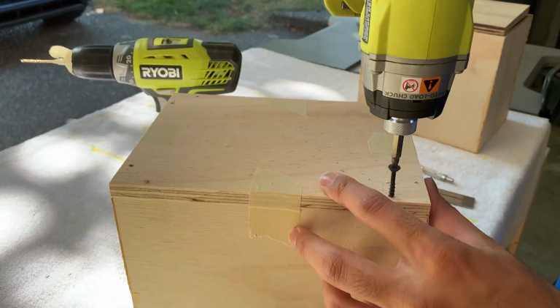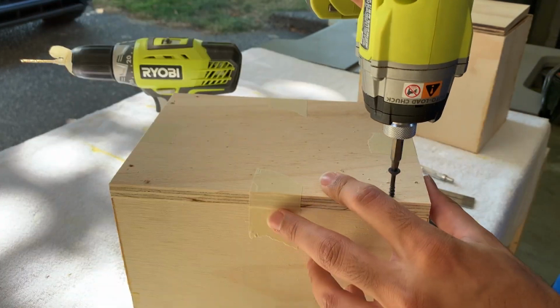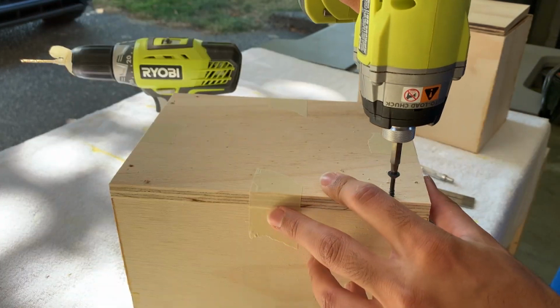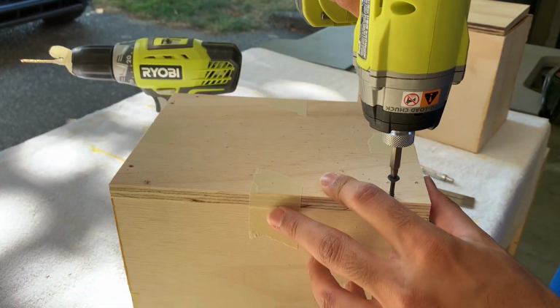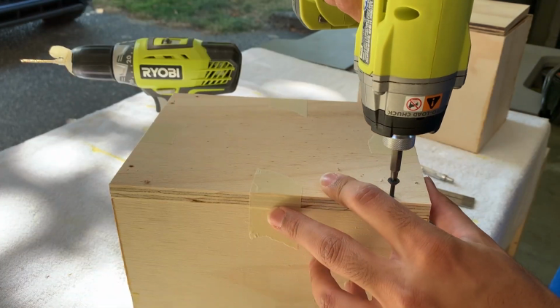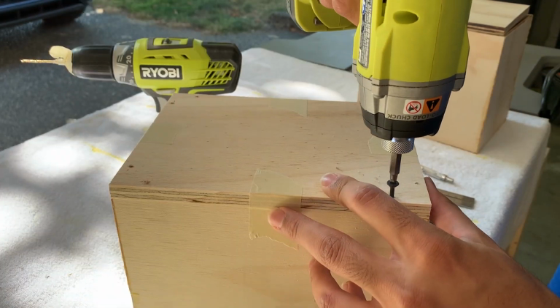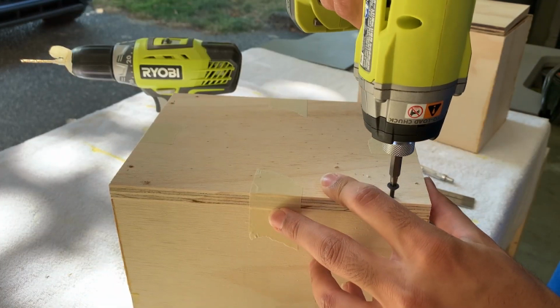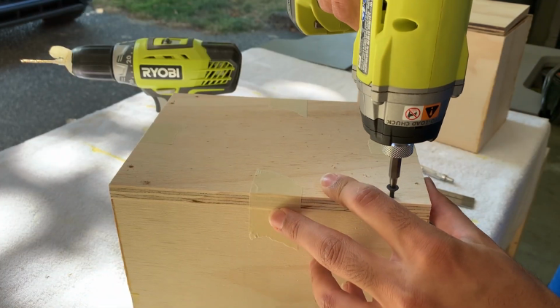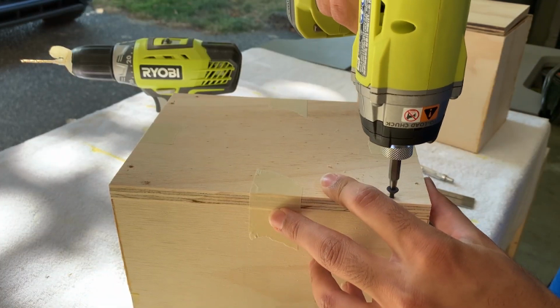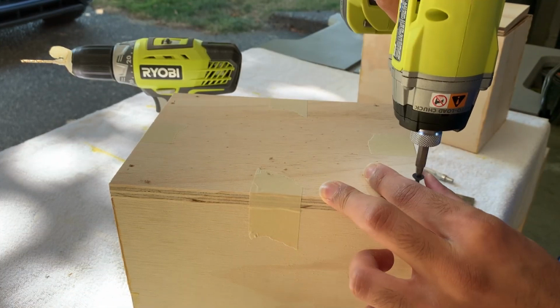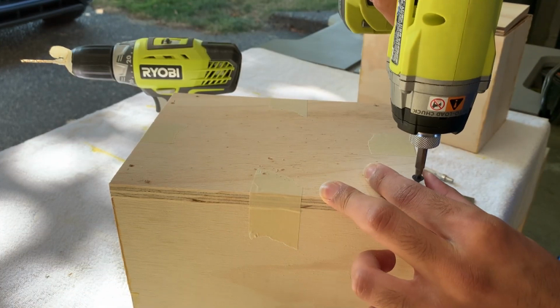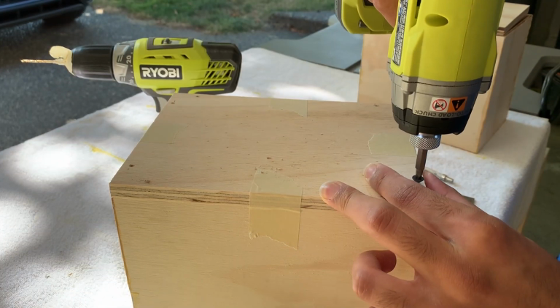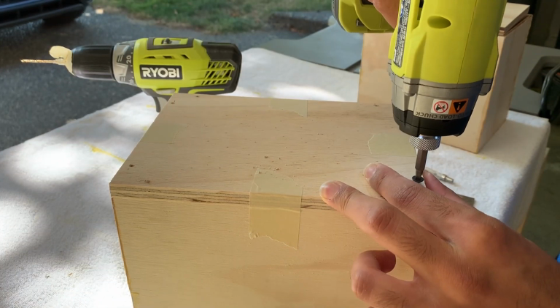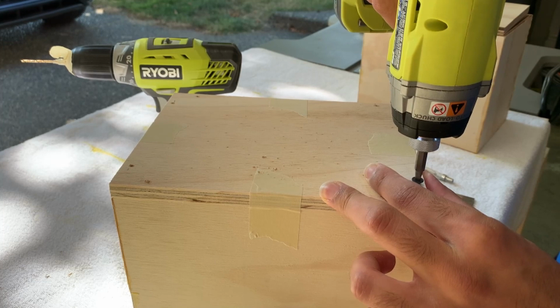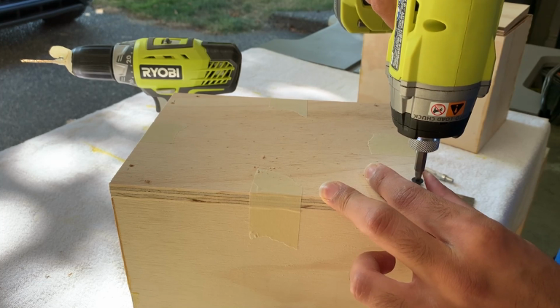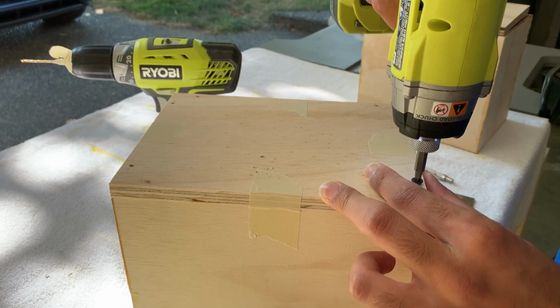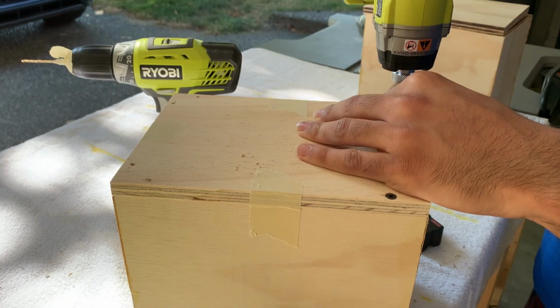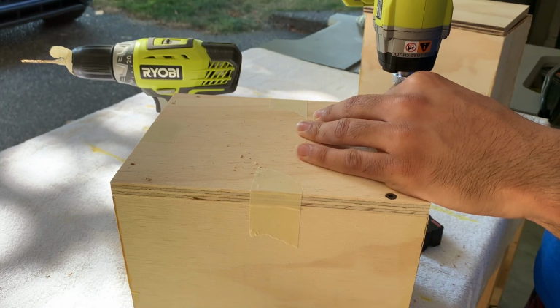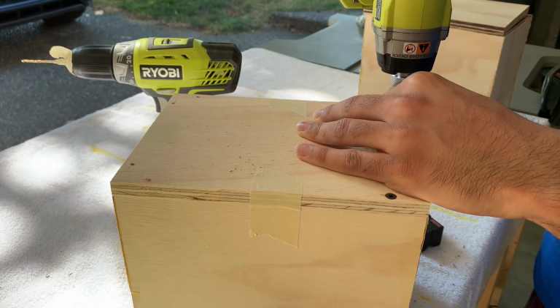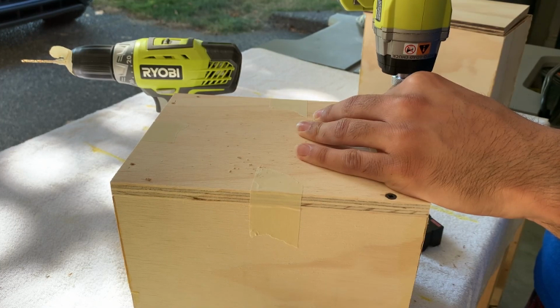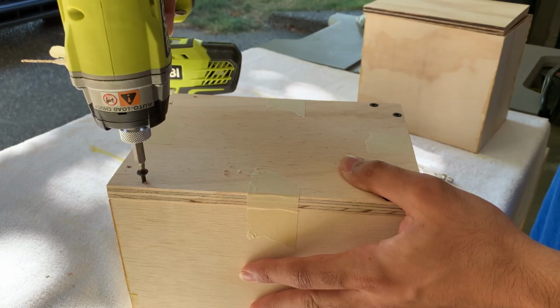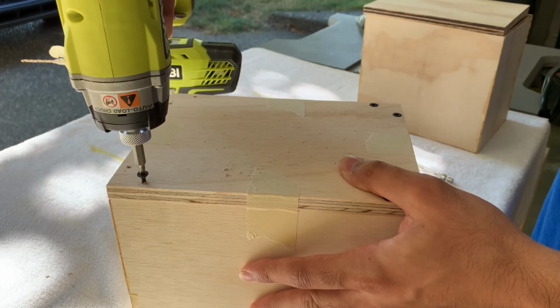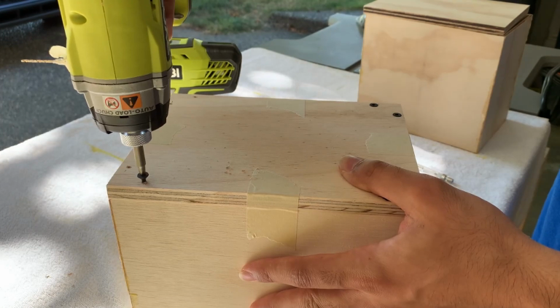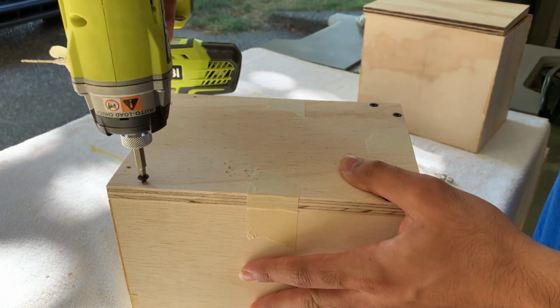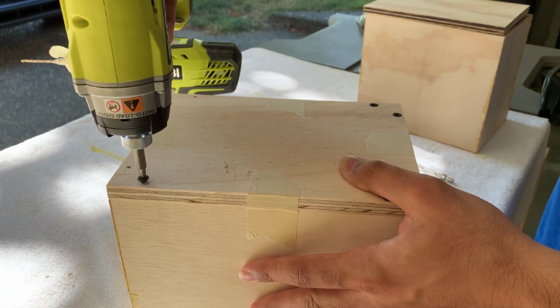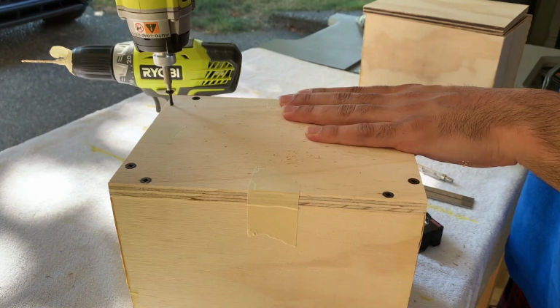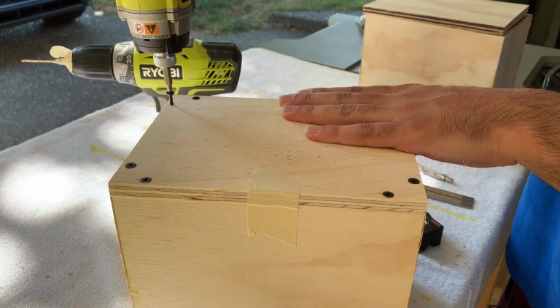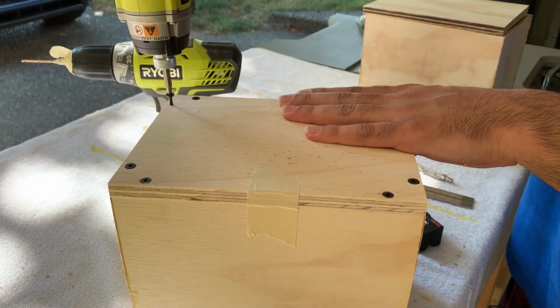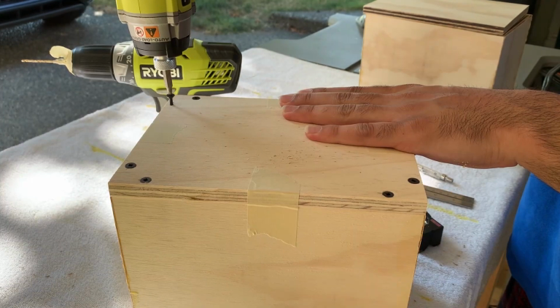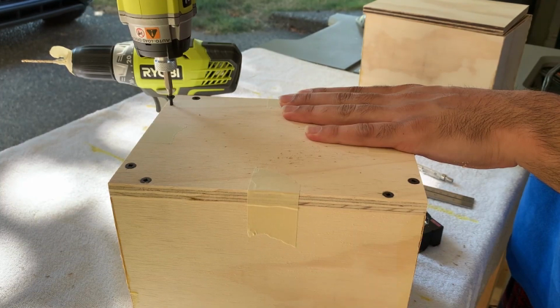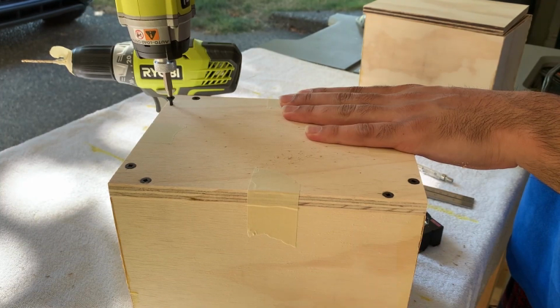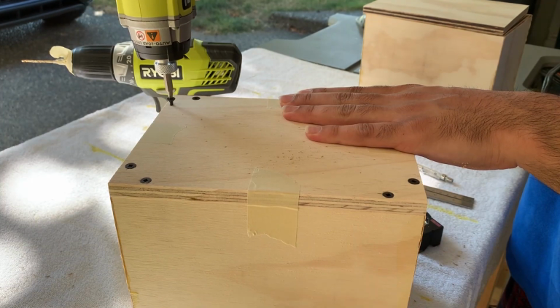I wanted access to the electronics in case I needed to fix something down the line, so I used multiple screws on each back panel. They'll keep the panel on tightly.